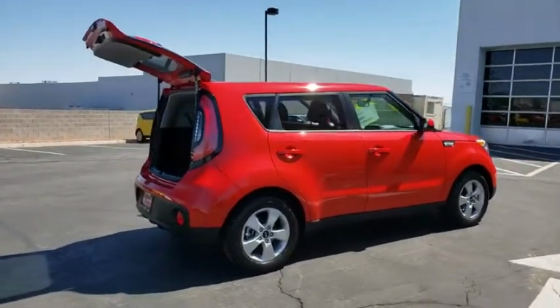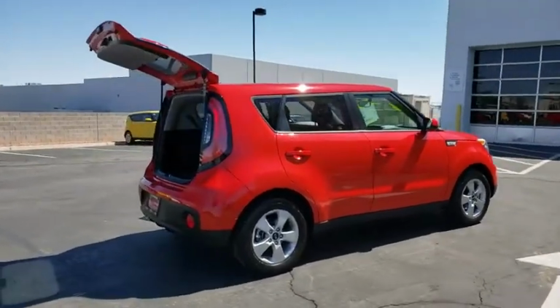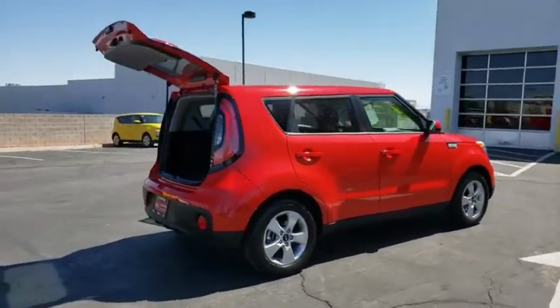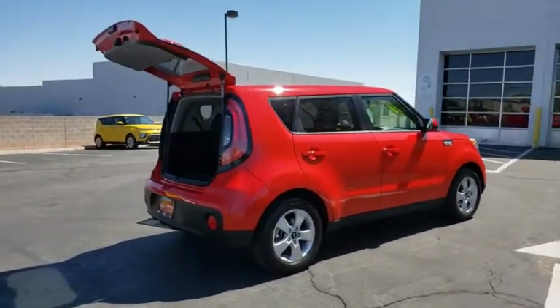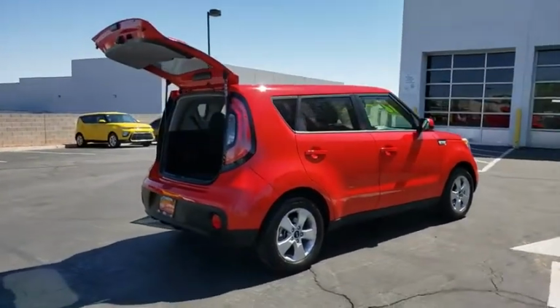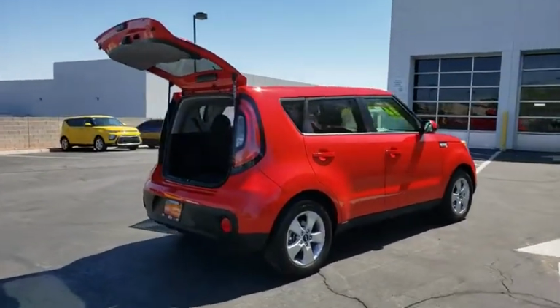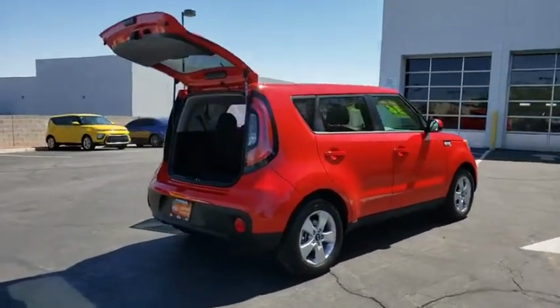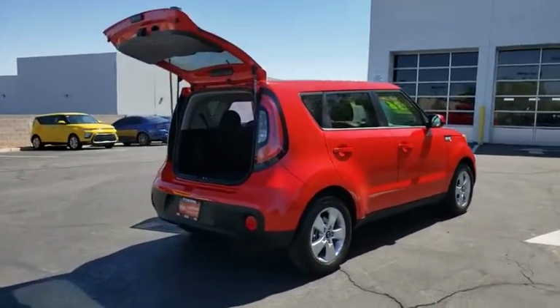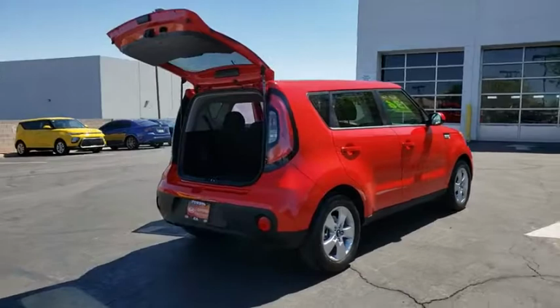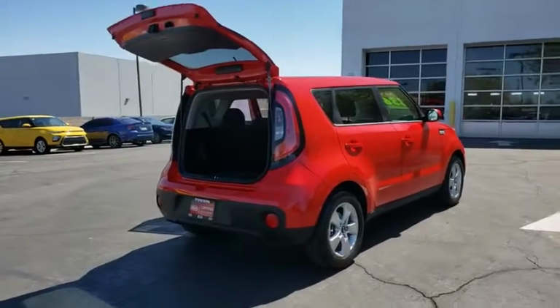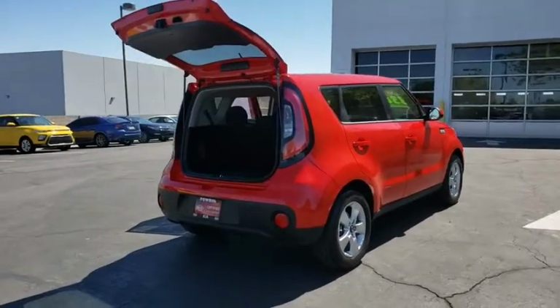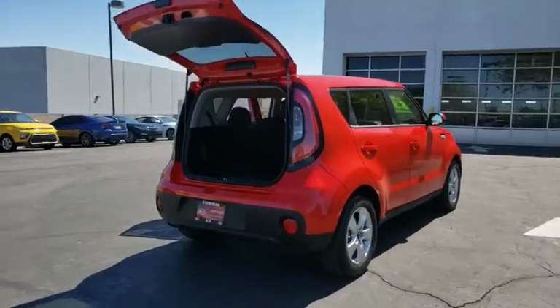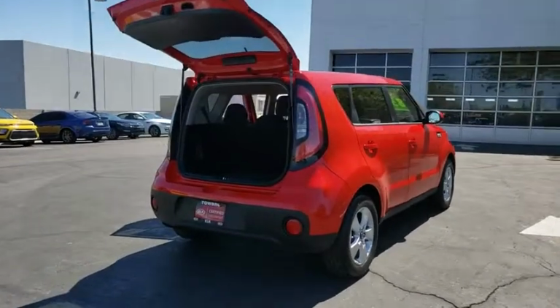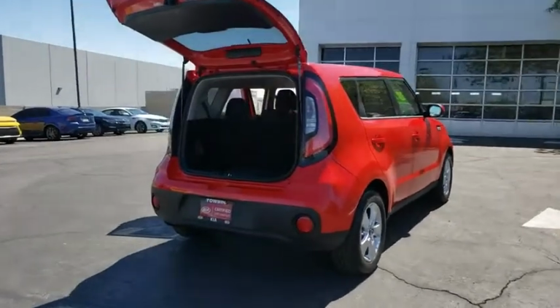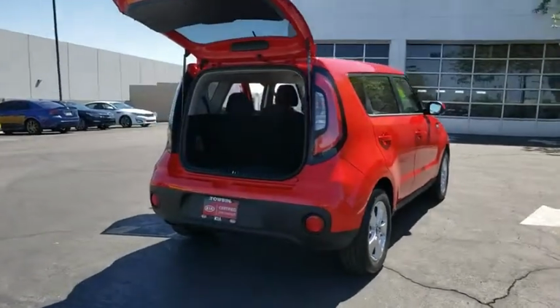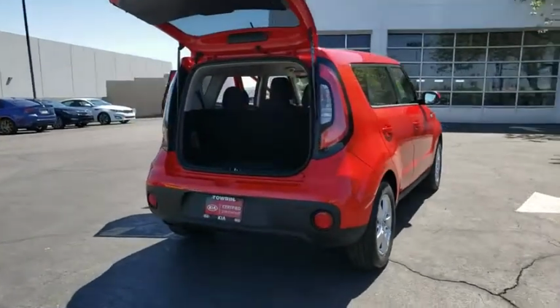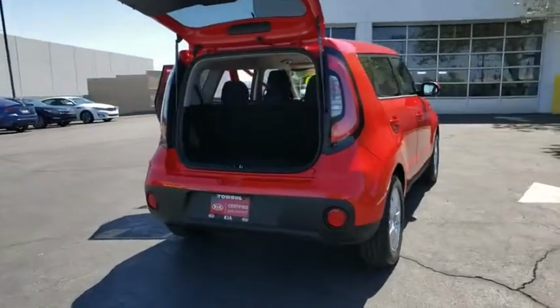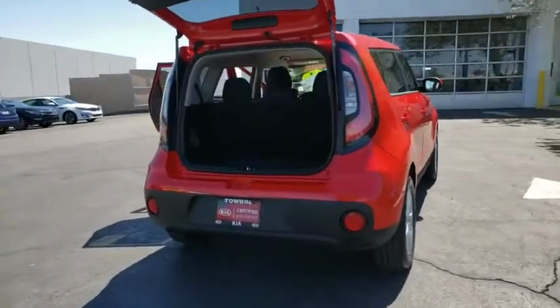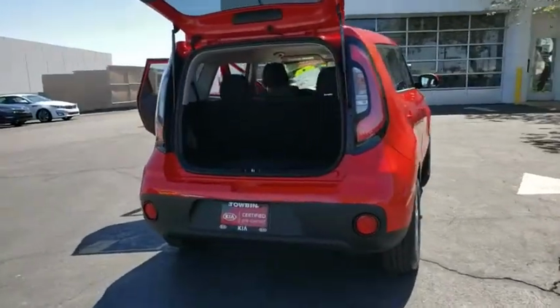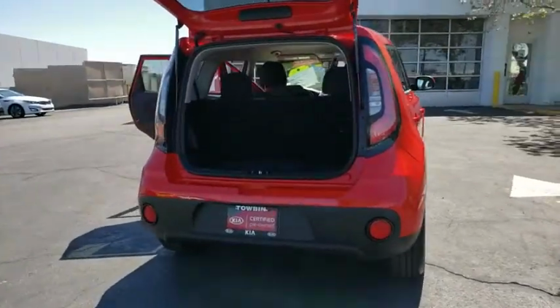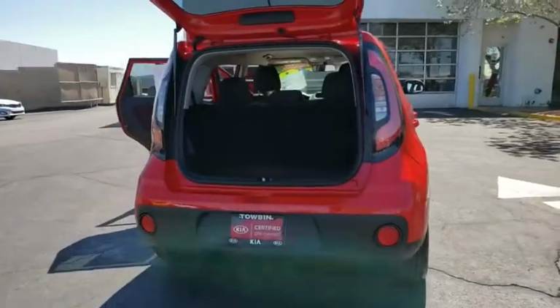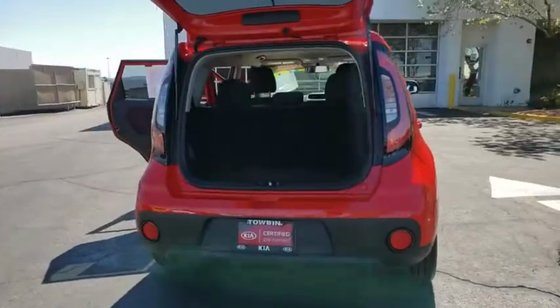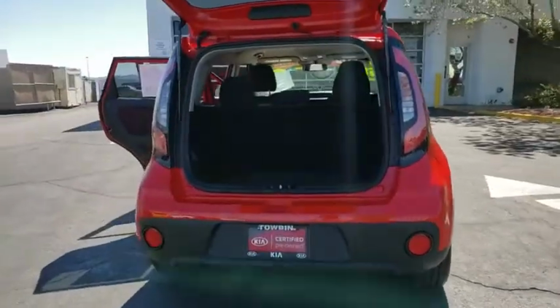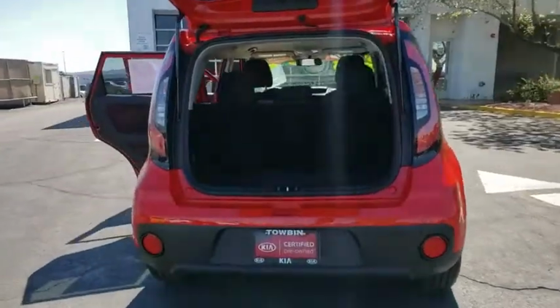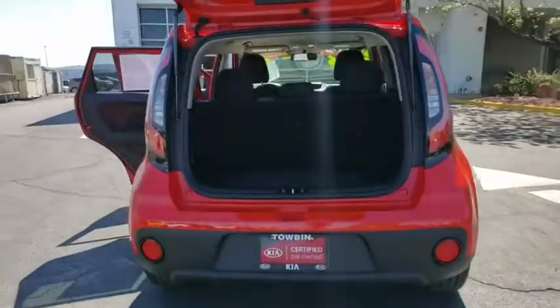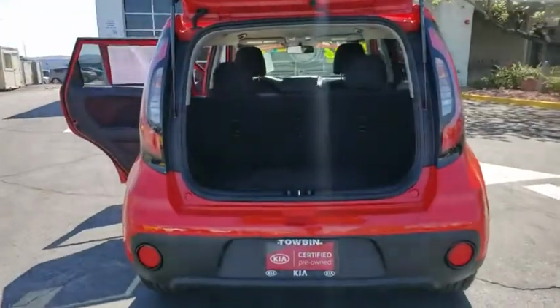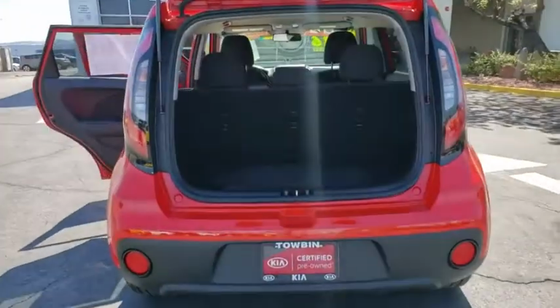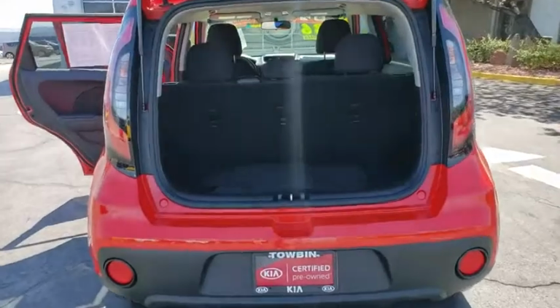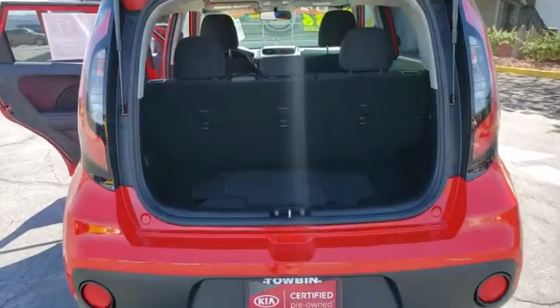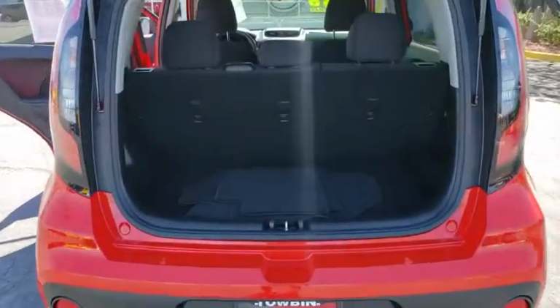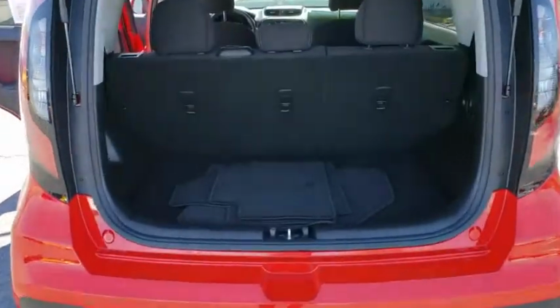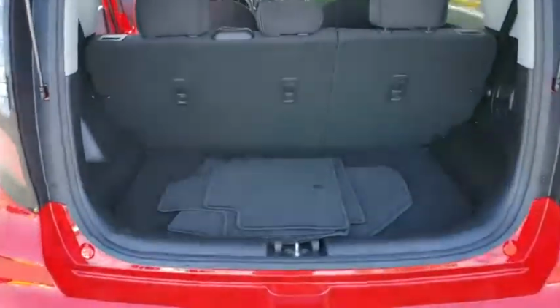This vehicle has less than 6,000 miles. Here are some of this vehicle's great options: backup camera, Bluetooth, 60-40 split rear bench seat.